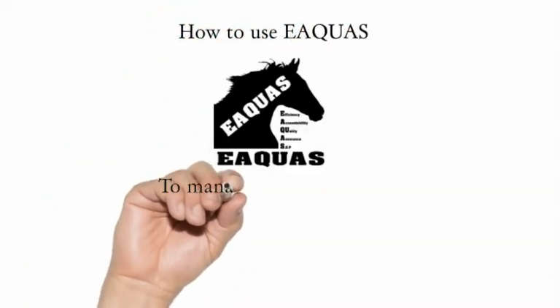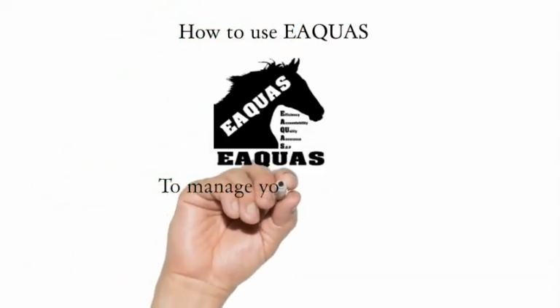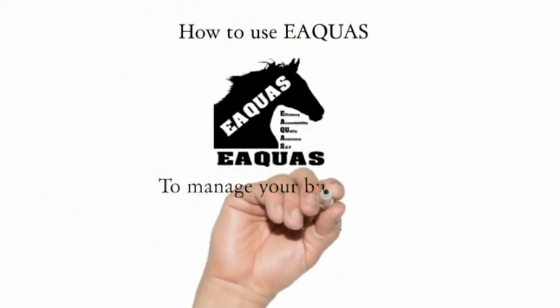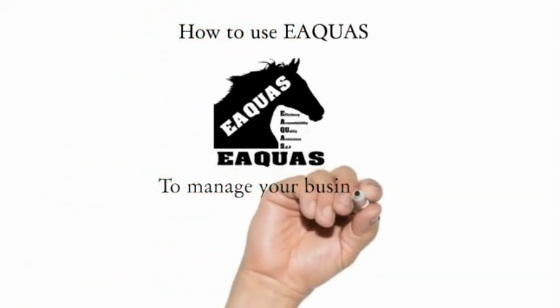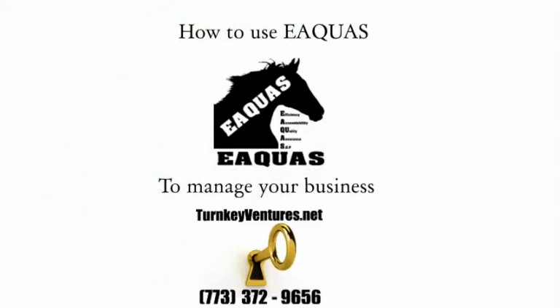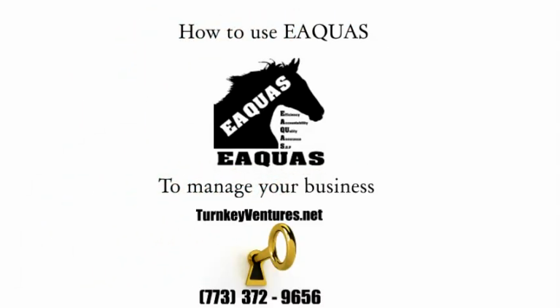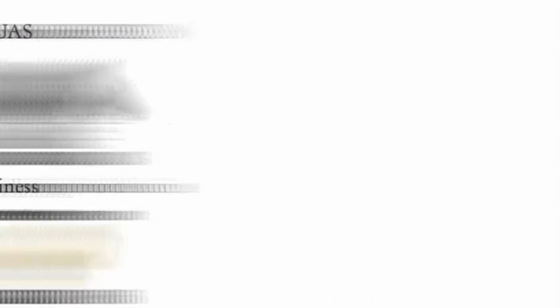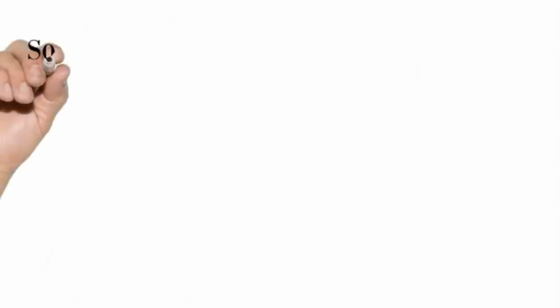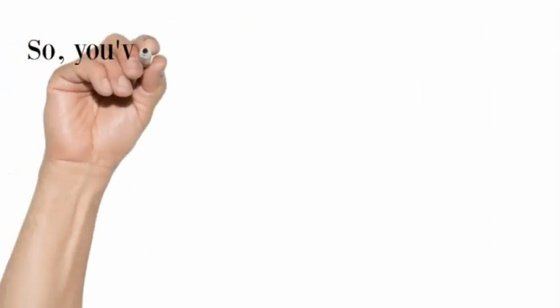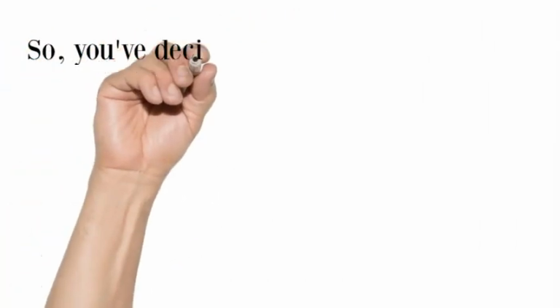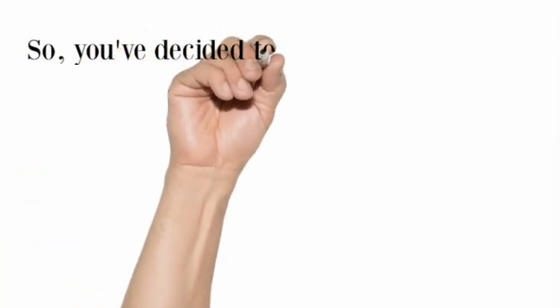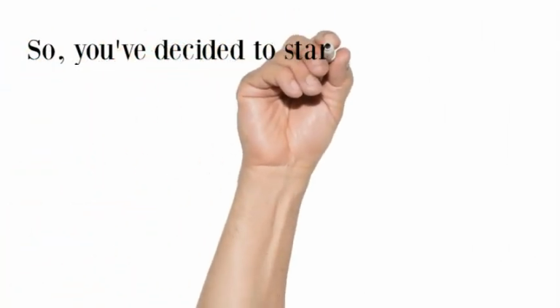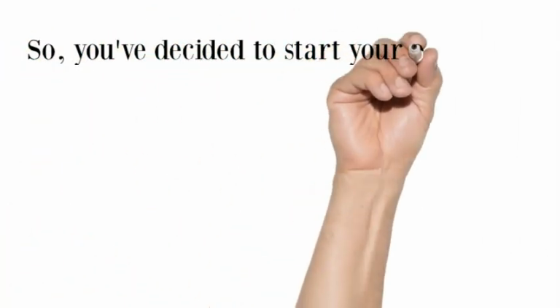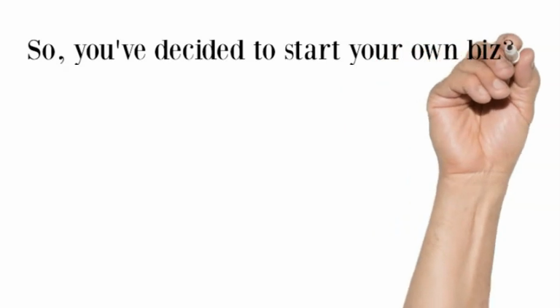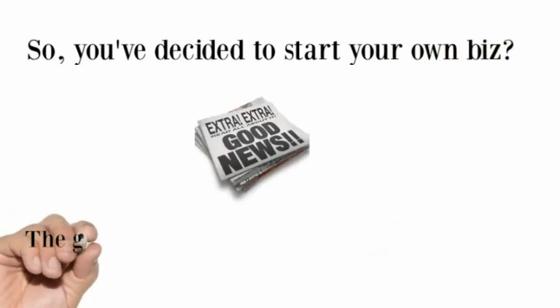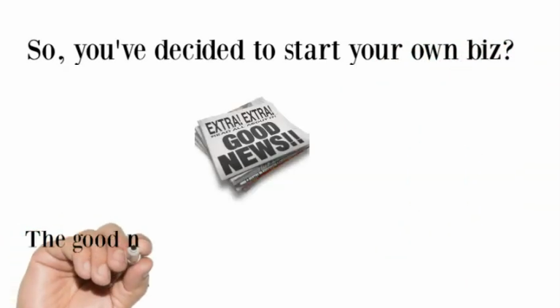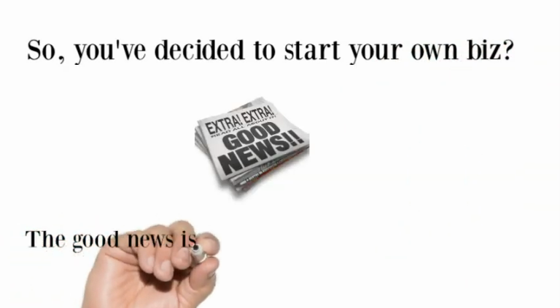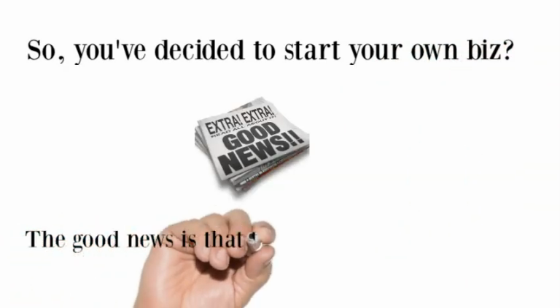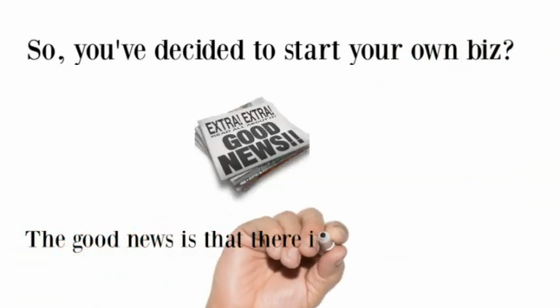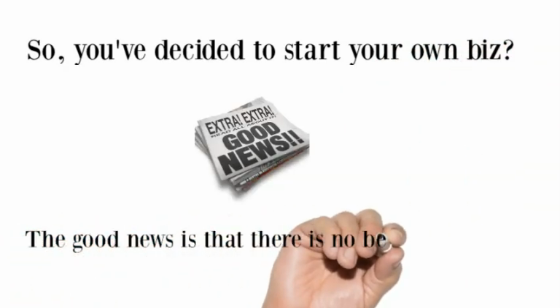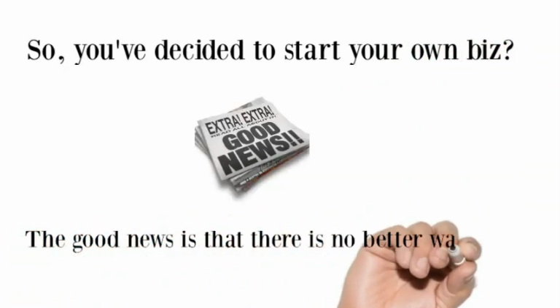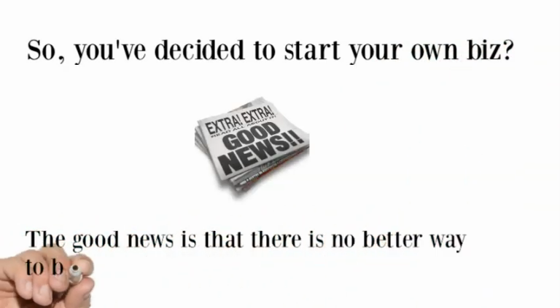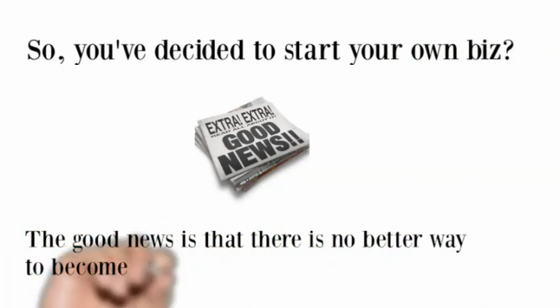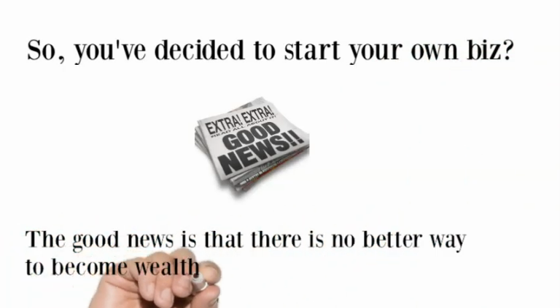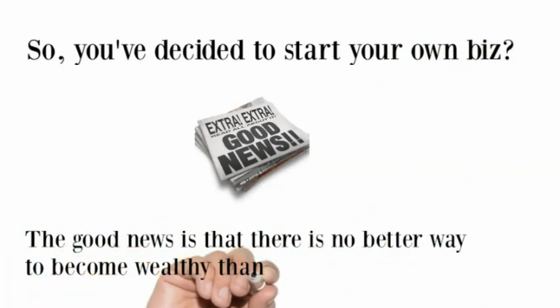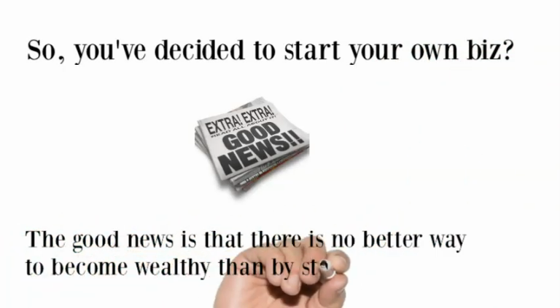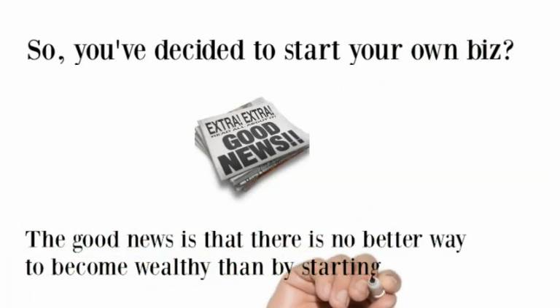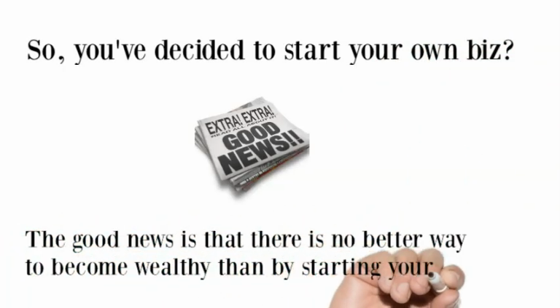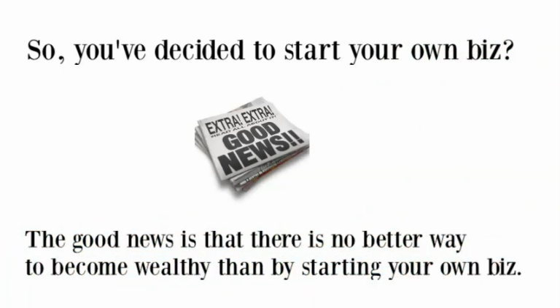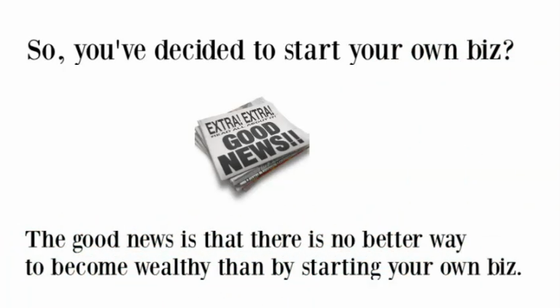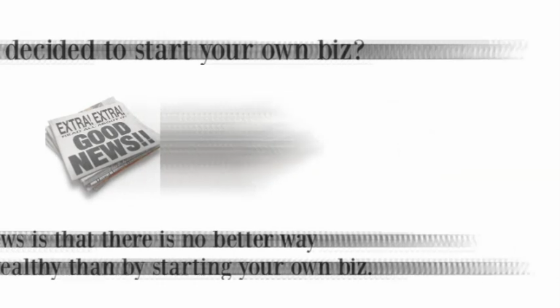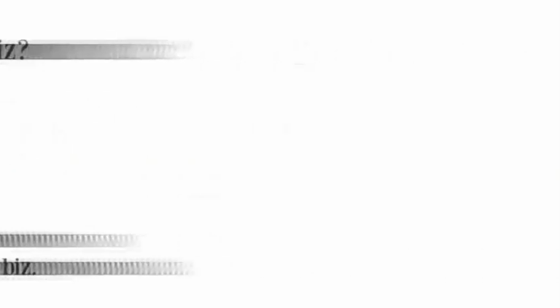How to use Equus to manage your business. So you decide to start your own biz. The good news is that there's no better way to become wealthy than by starting your own business.